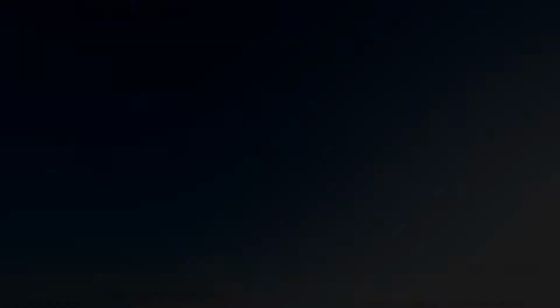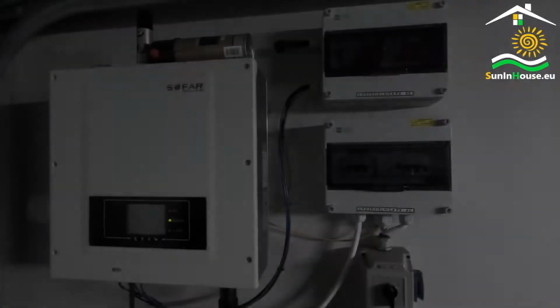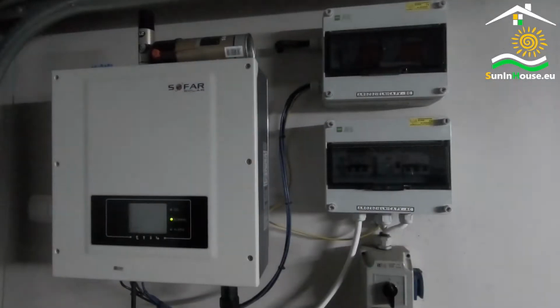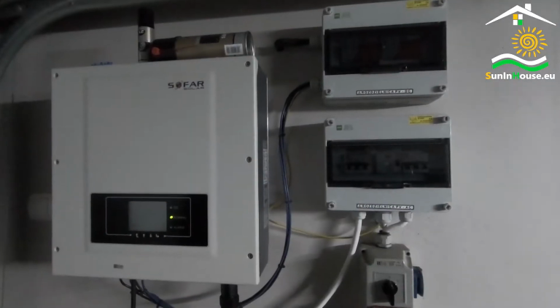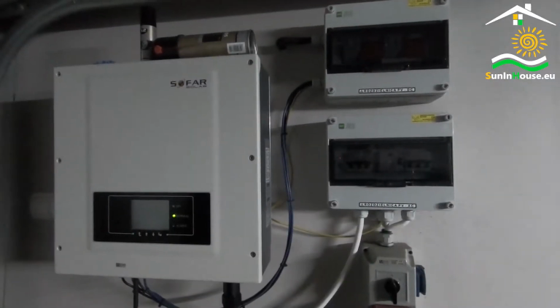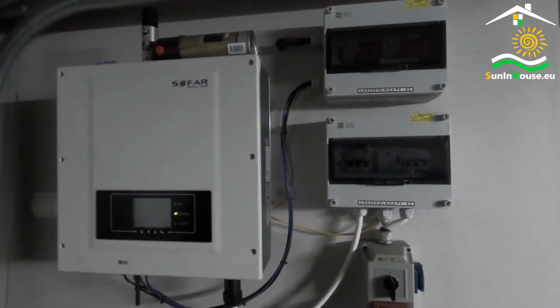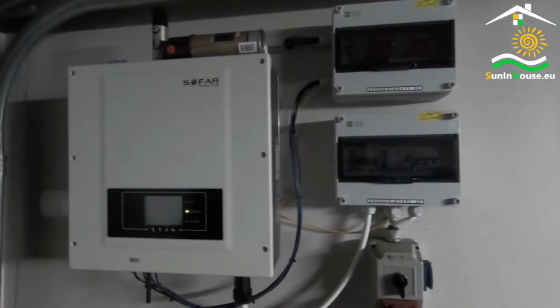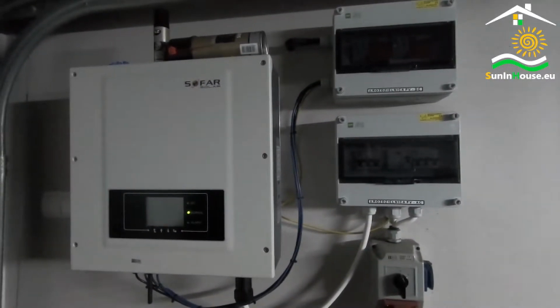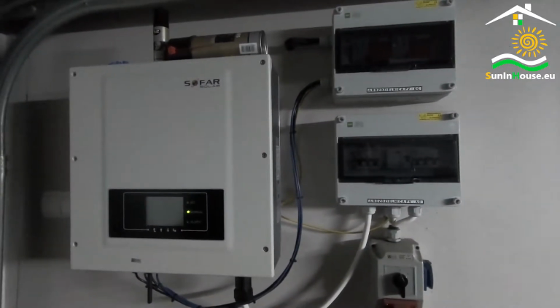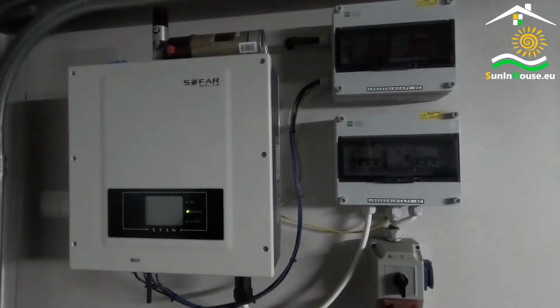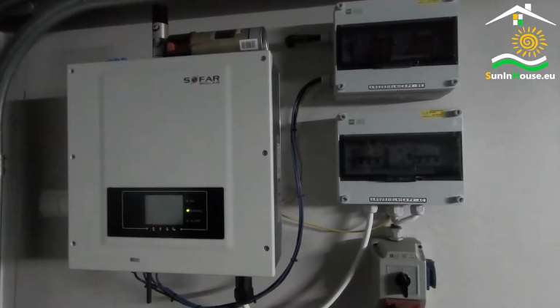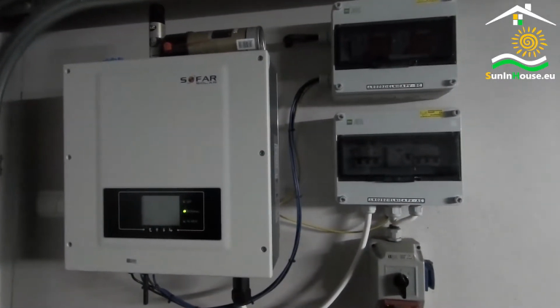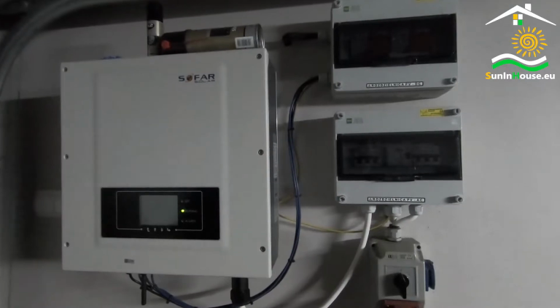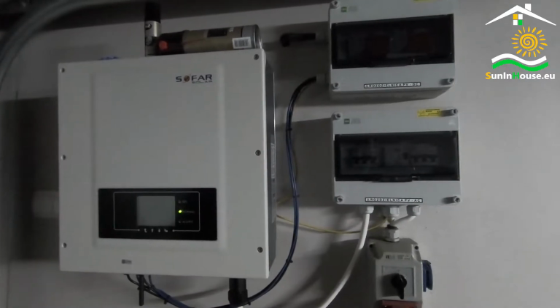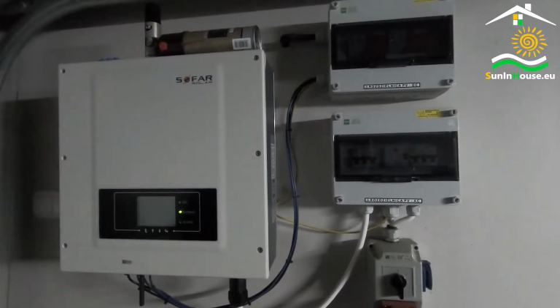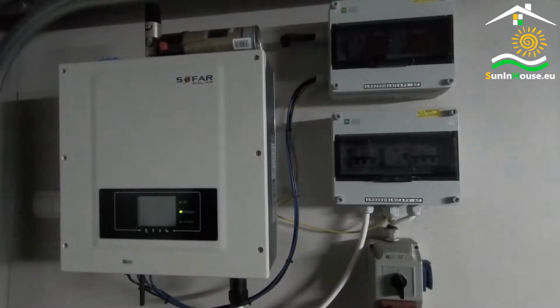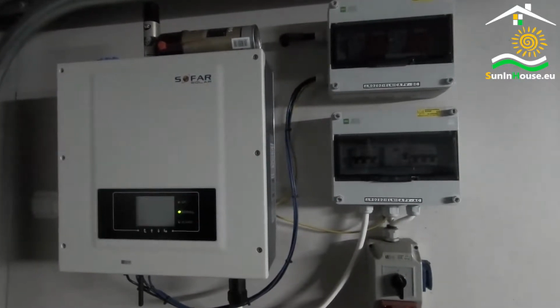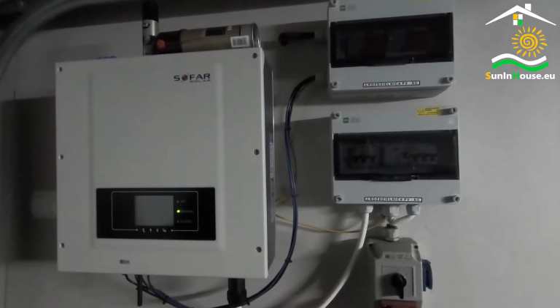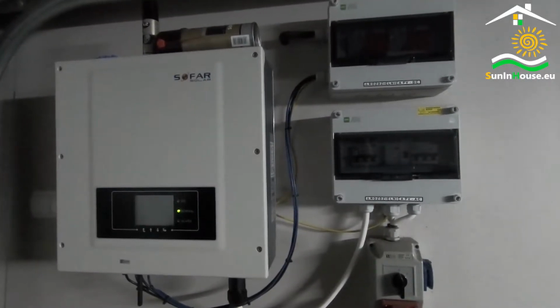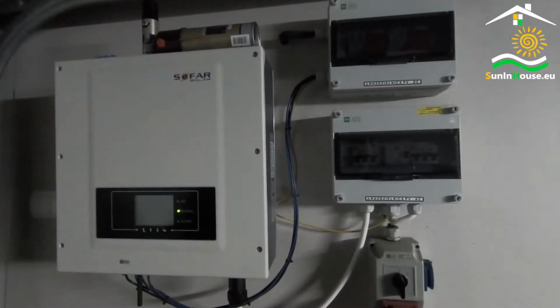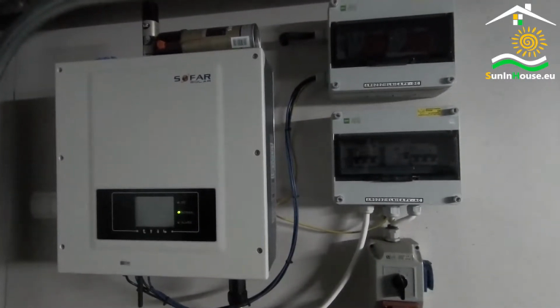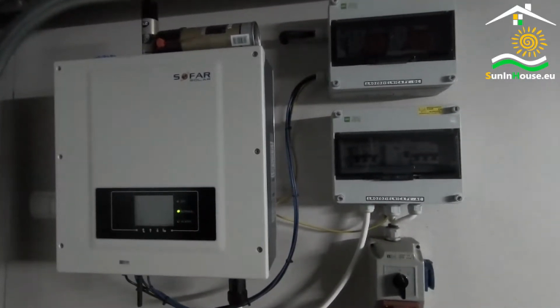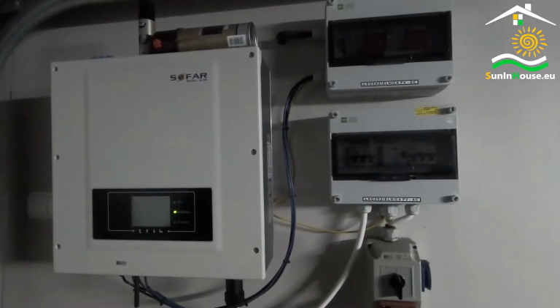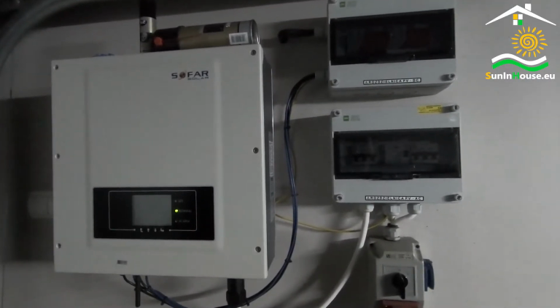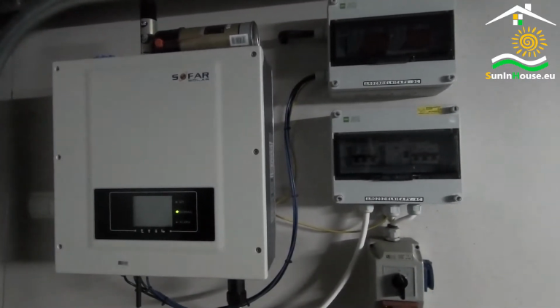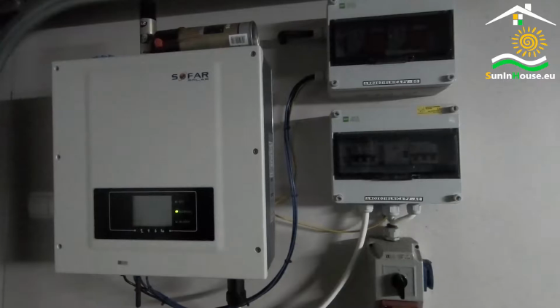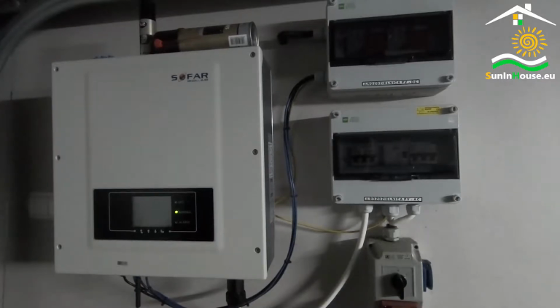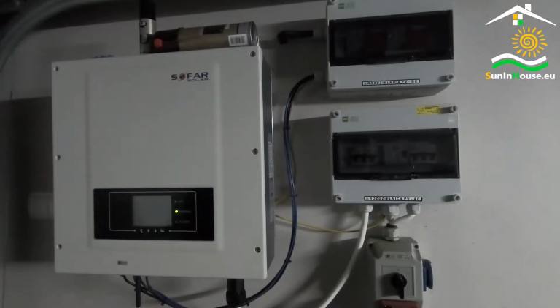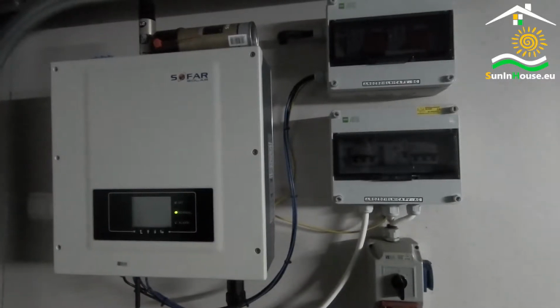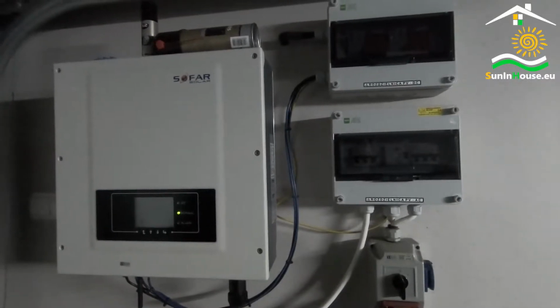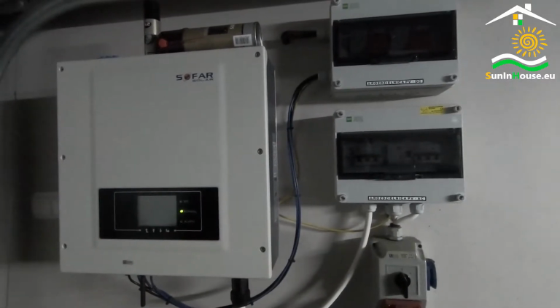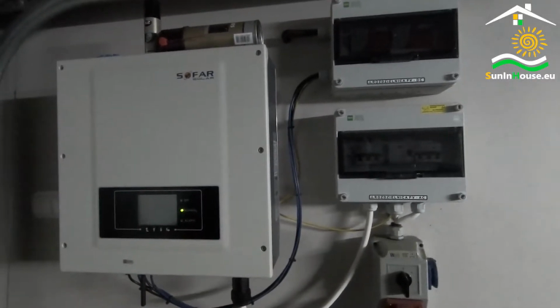Today we will say a few words about photovoltaic switchgears. The topic is known to many, but it is often interesting for new owners of photovoltaics.